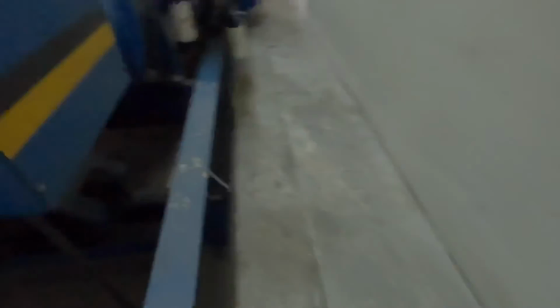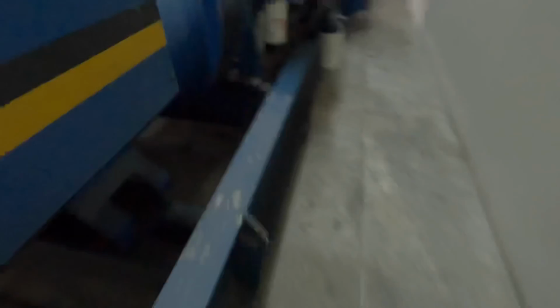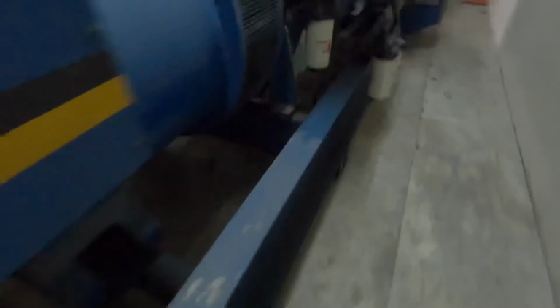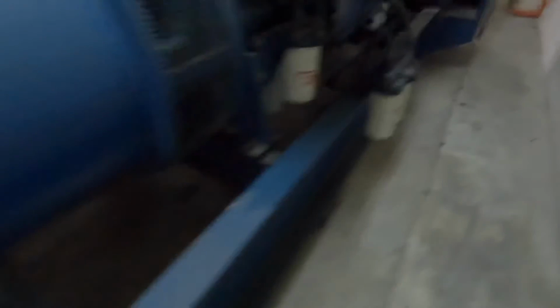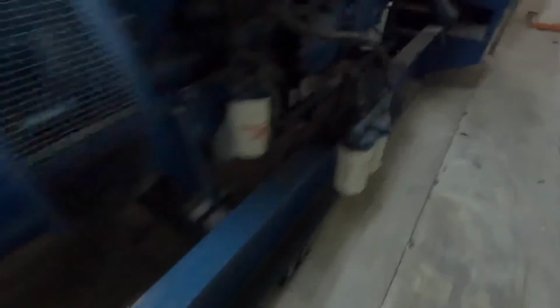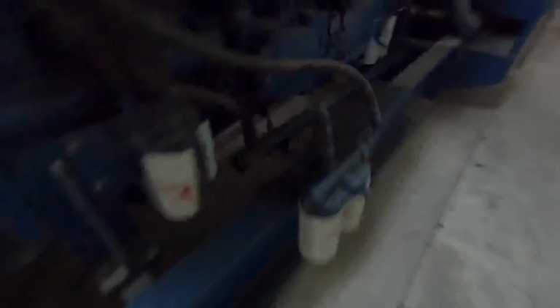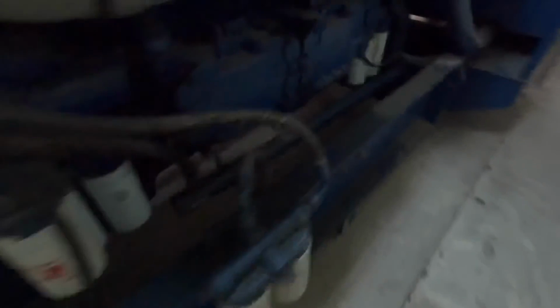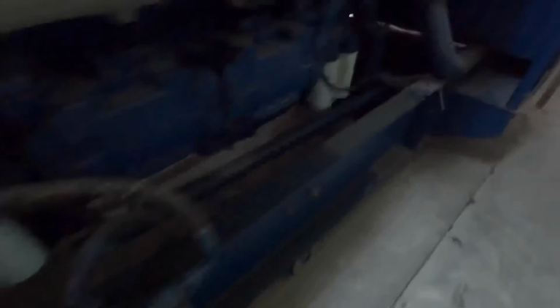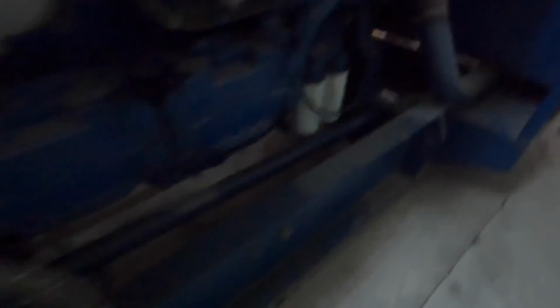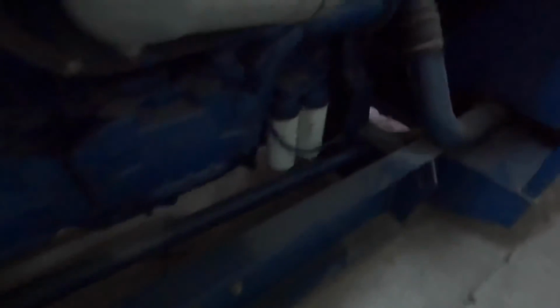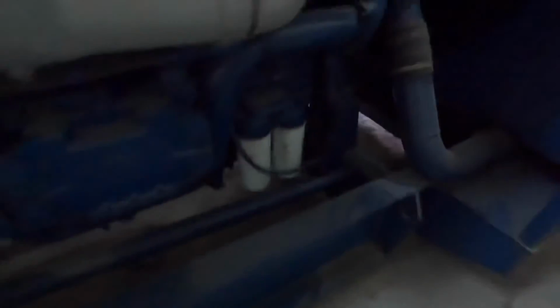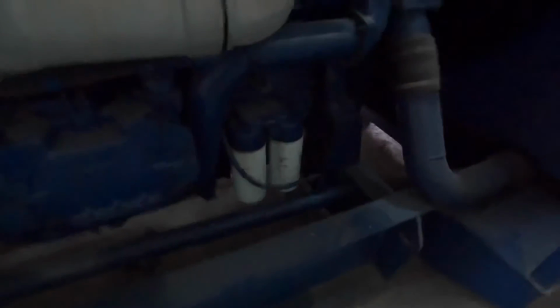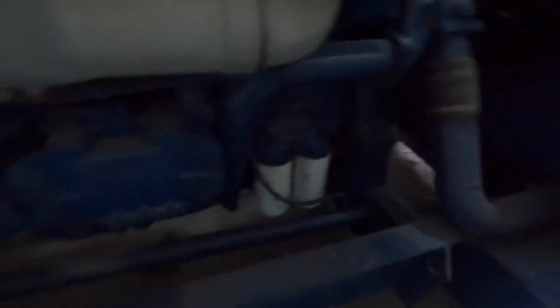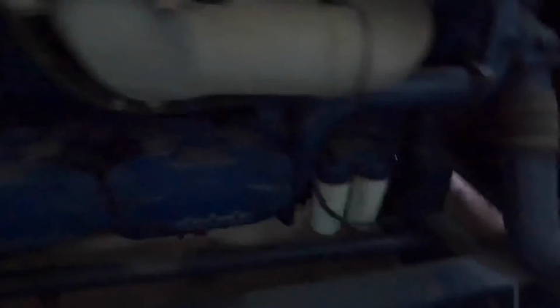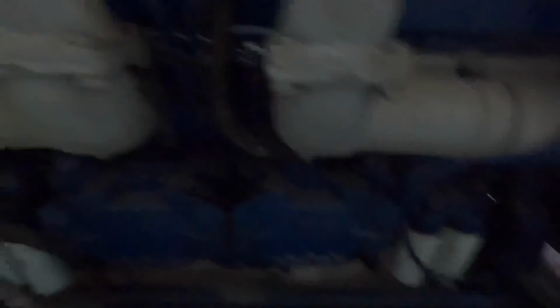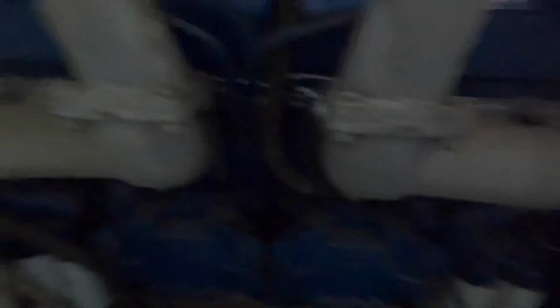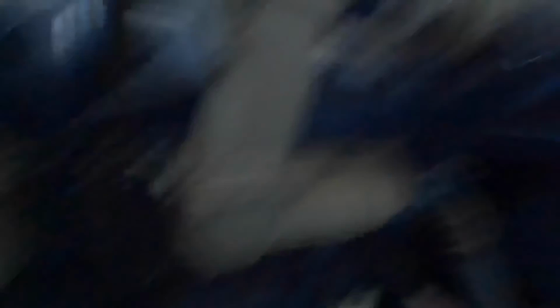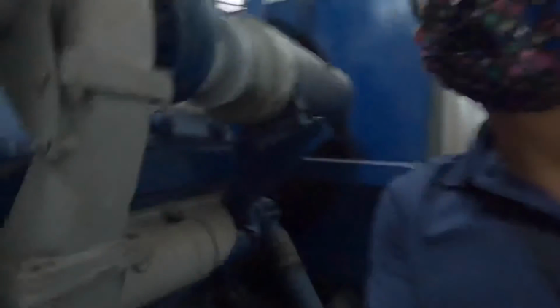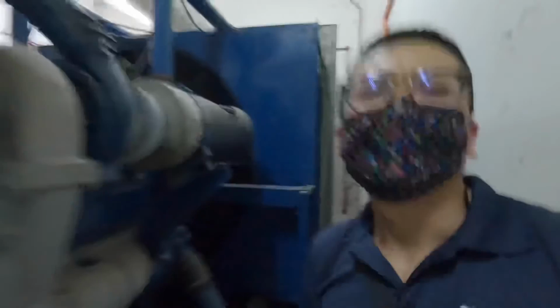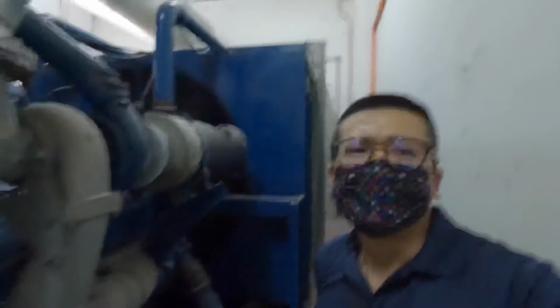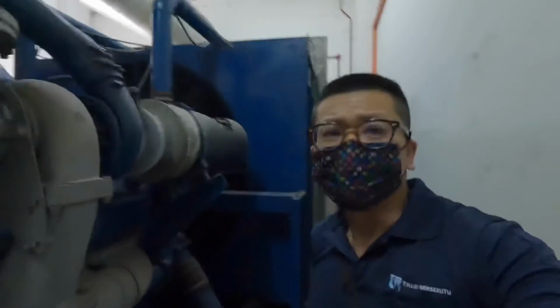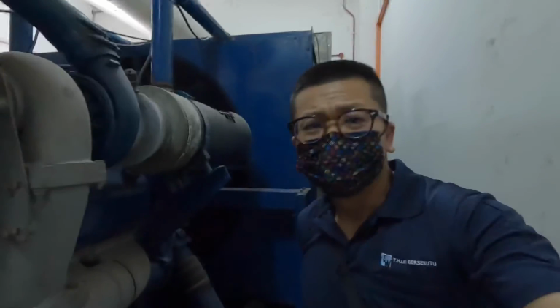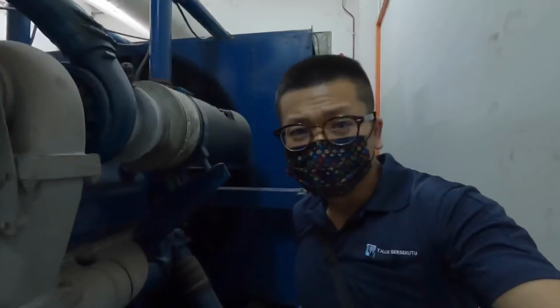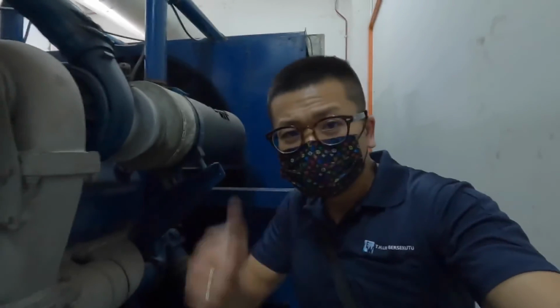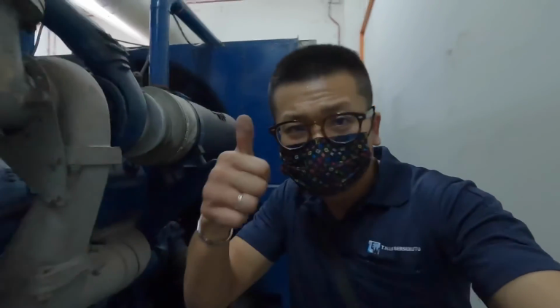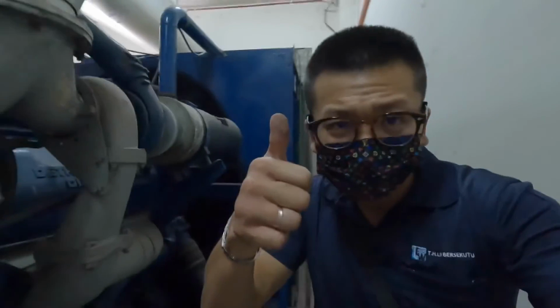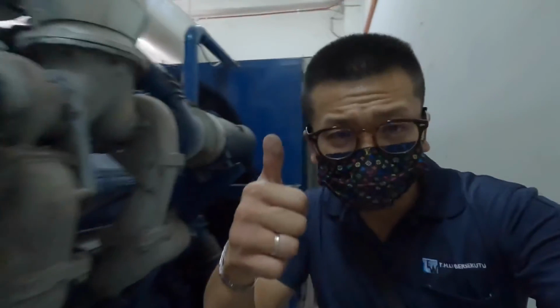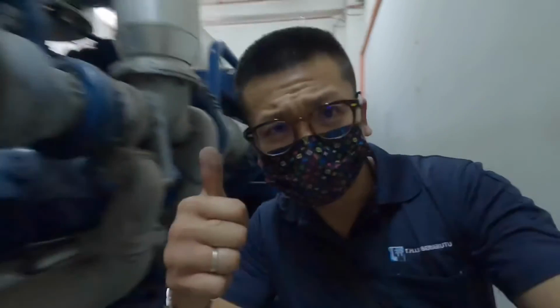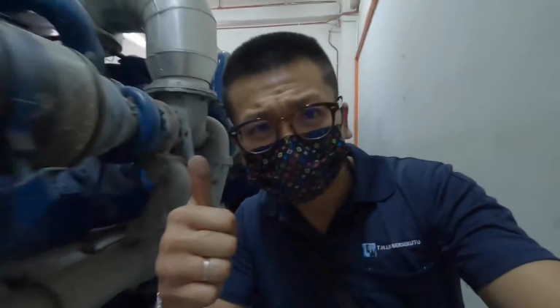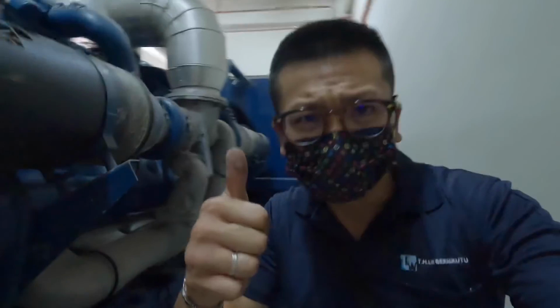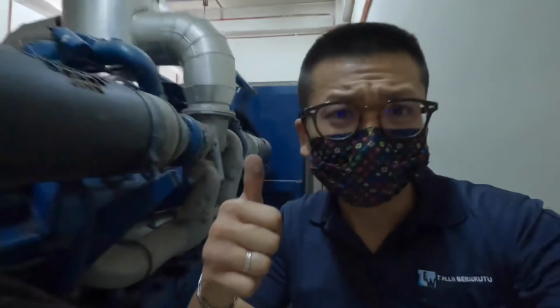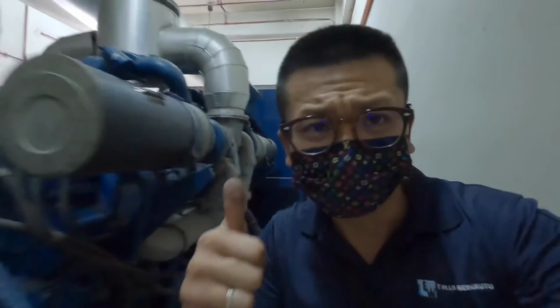Everything seems in good condition. Okay, that's all for today. Thanks for watching and have a nice day.